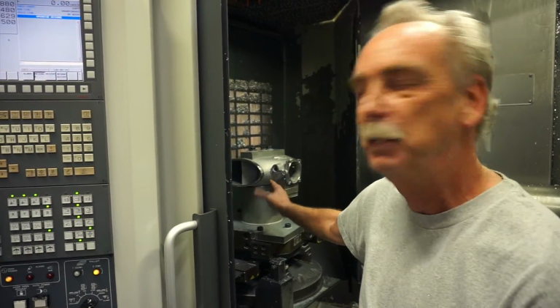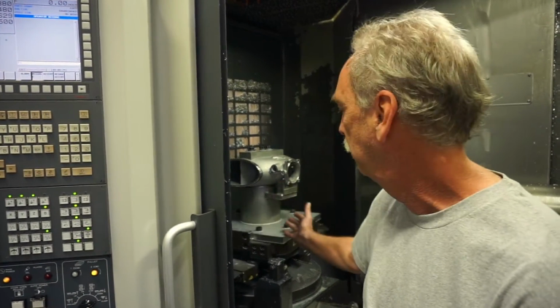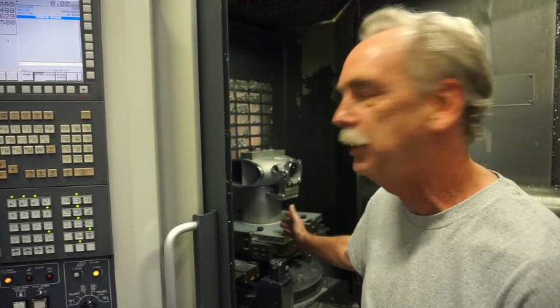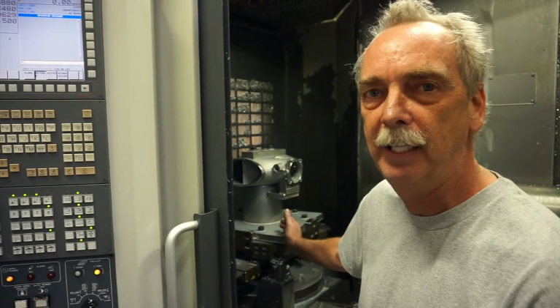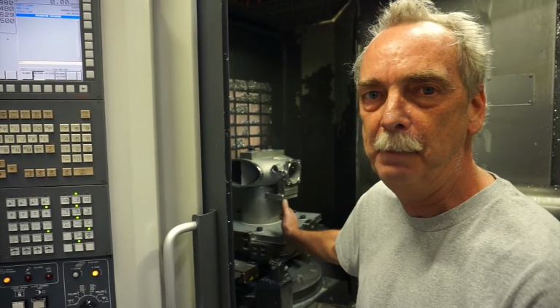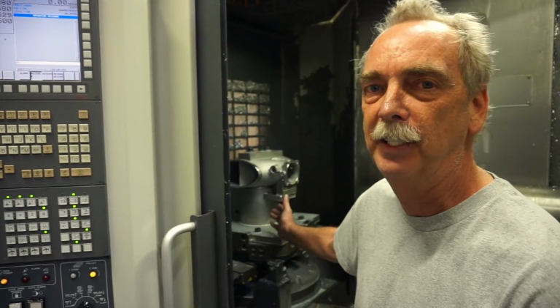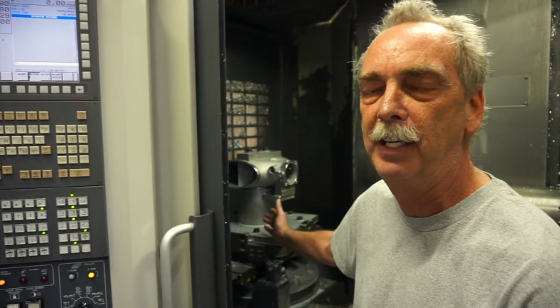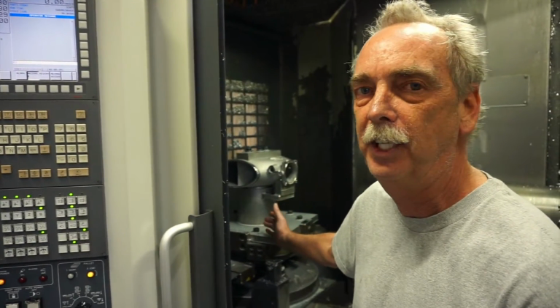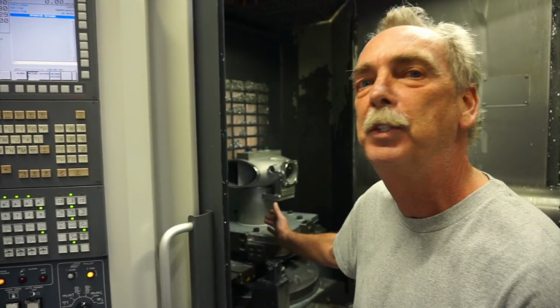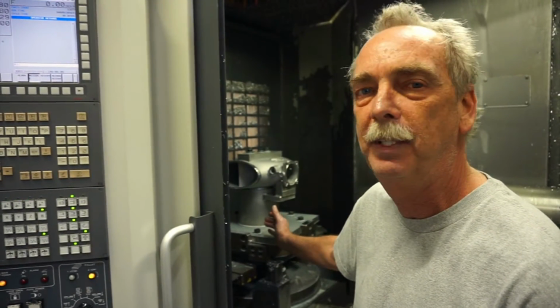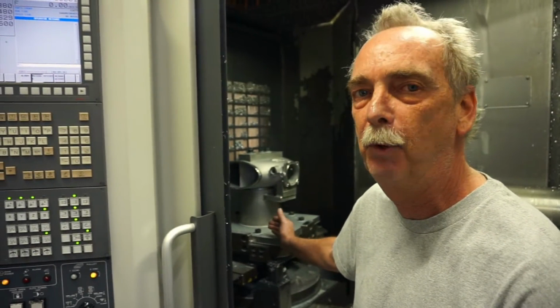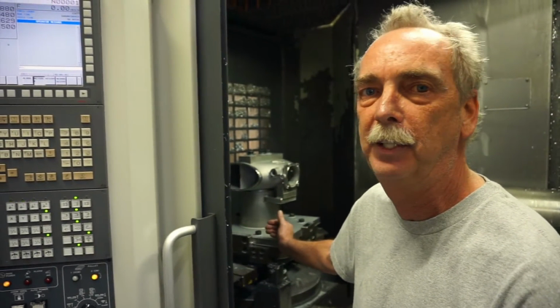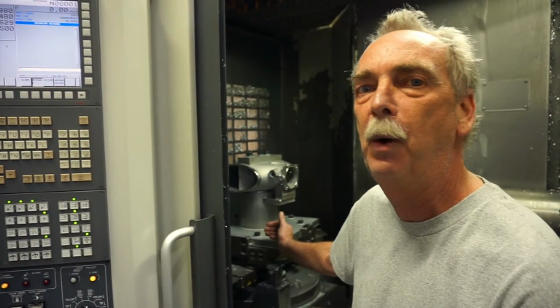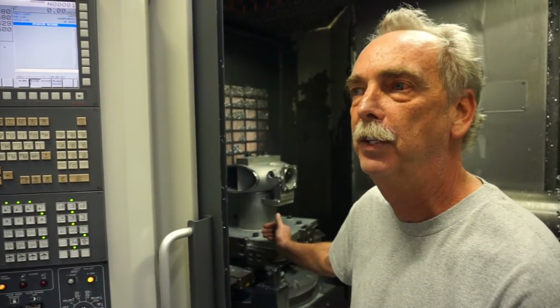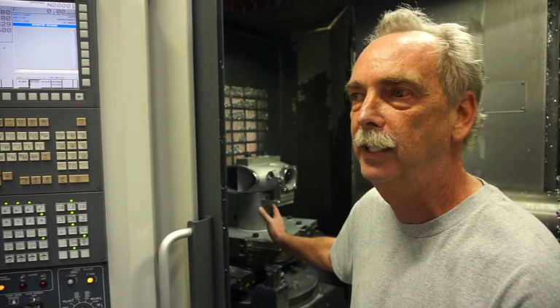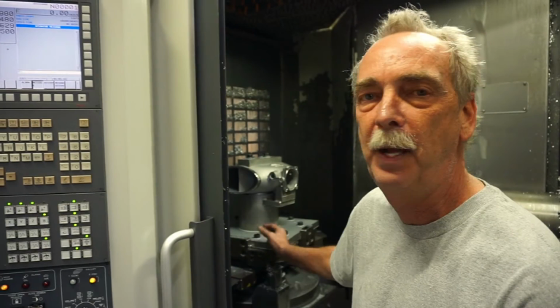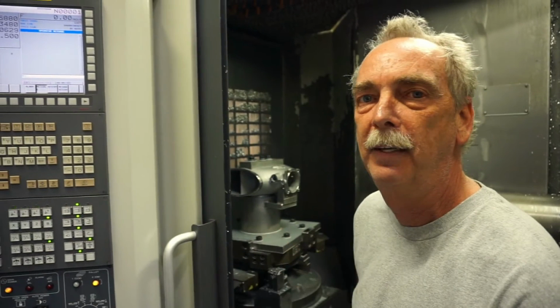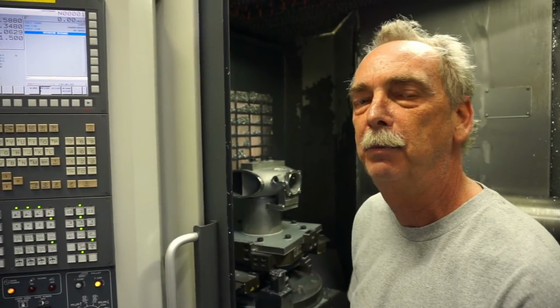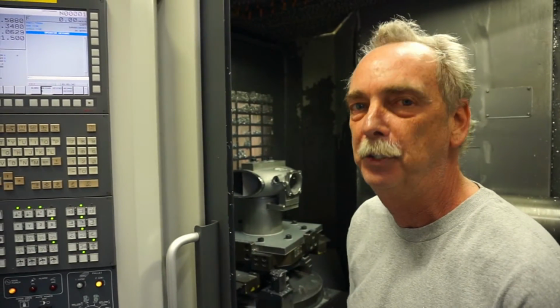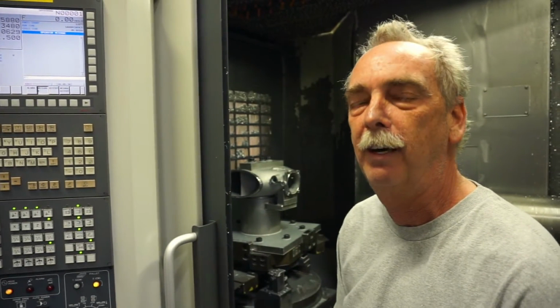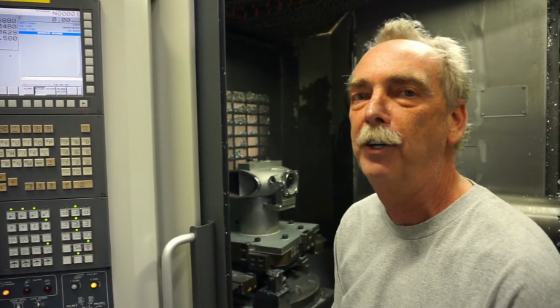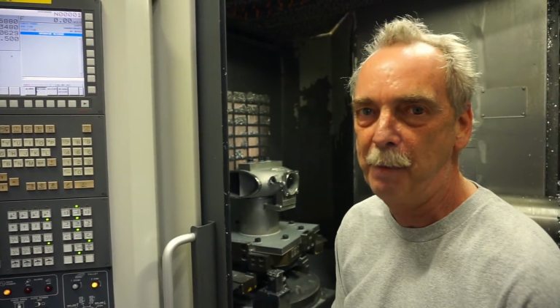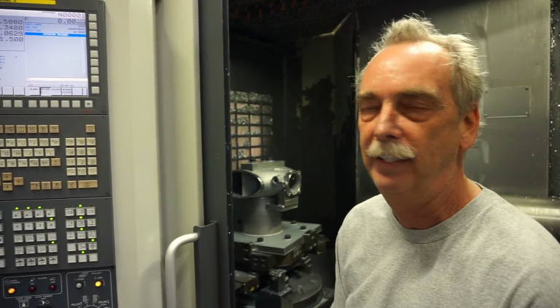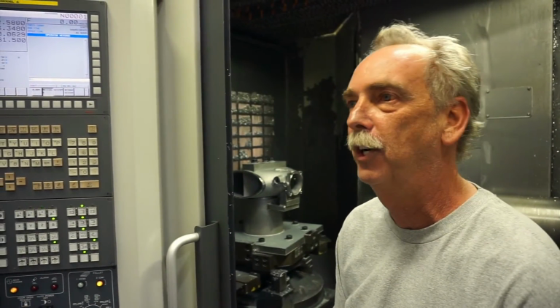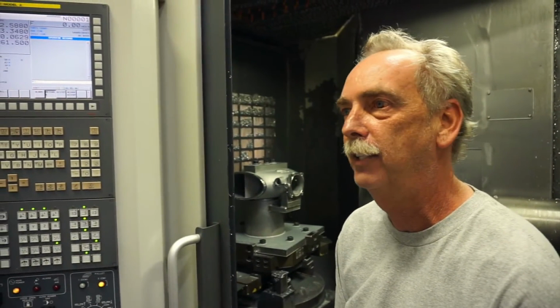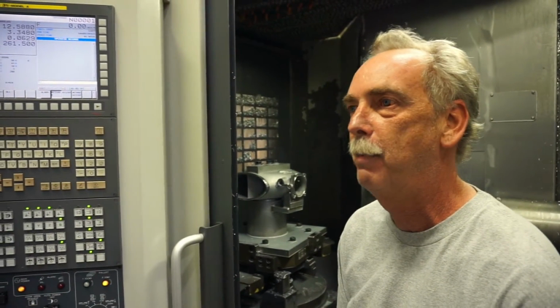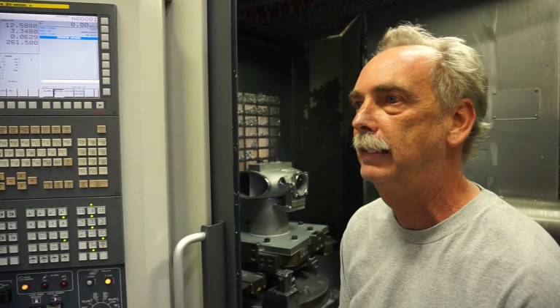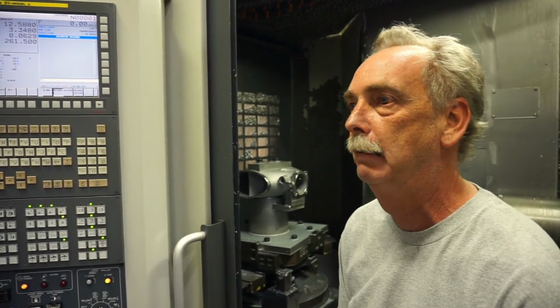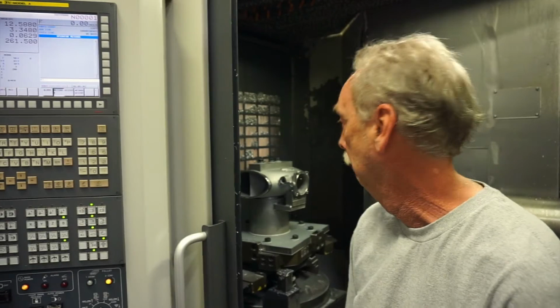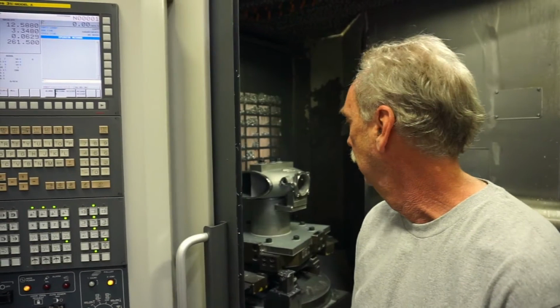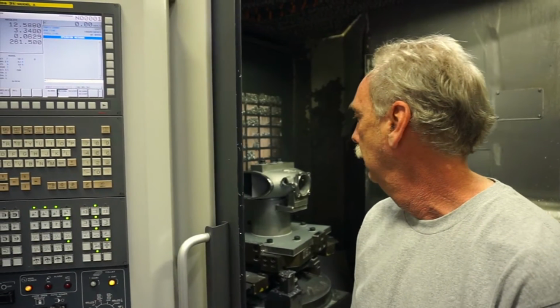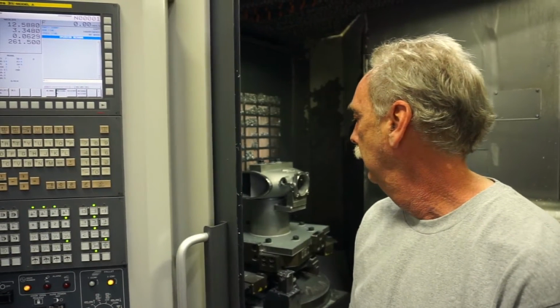This machine will position within 80 millionths of an inch and rotate within 0.001 degrees. It's reduced our scrap rate and your cost tremendously. That's incredible.